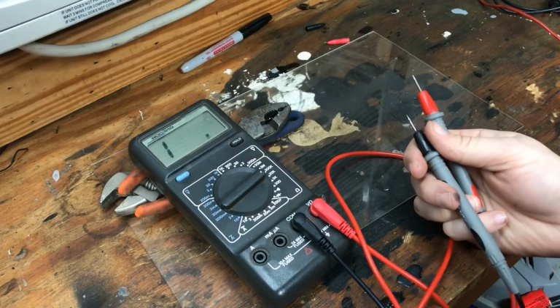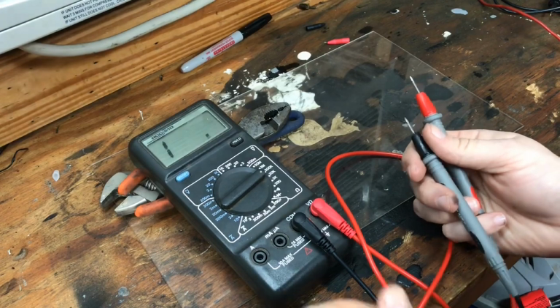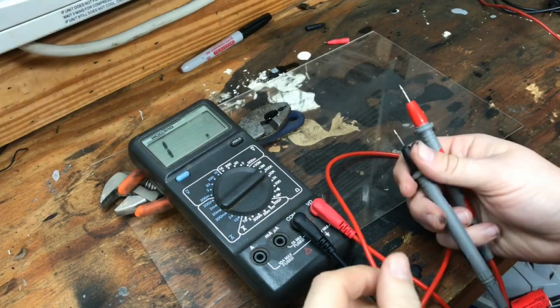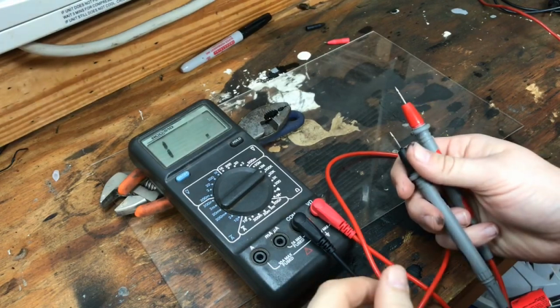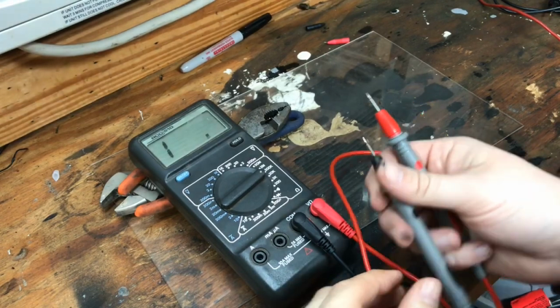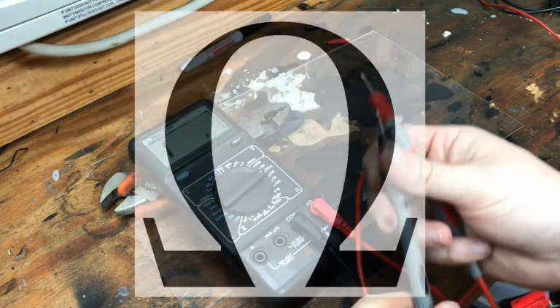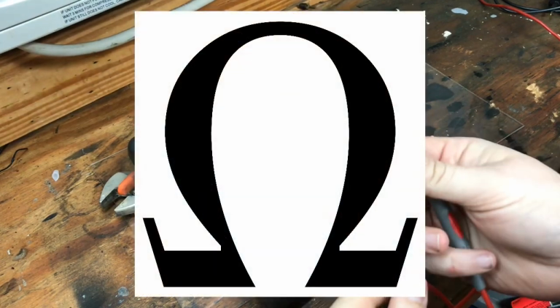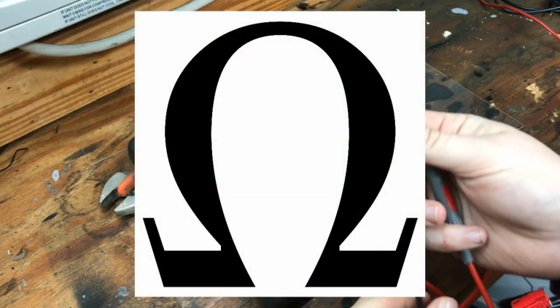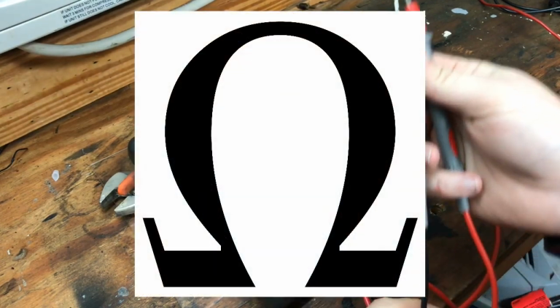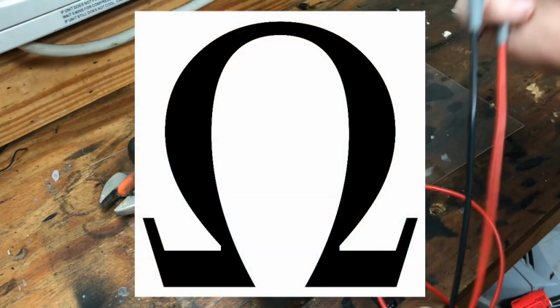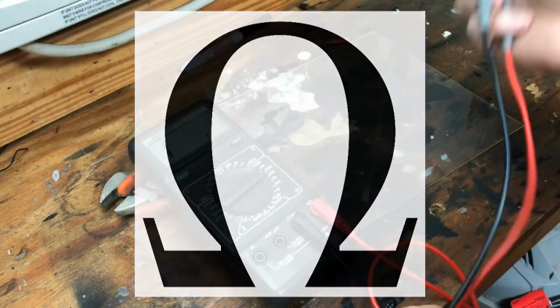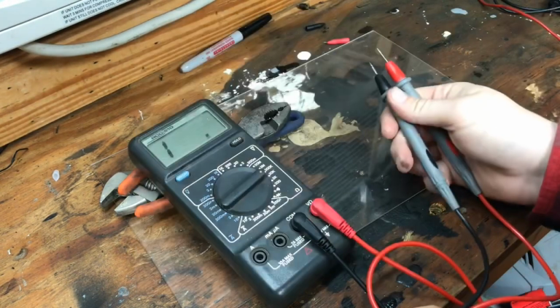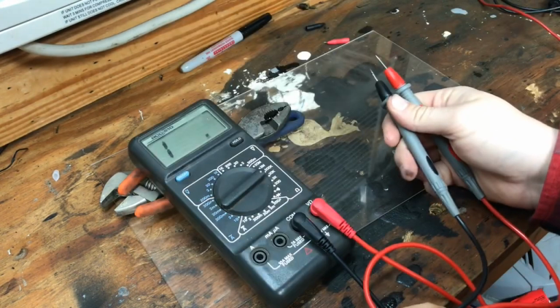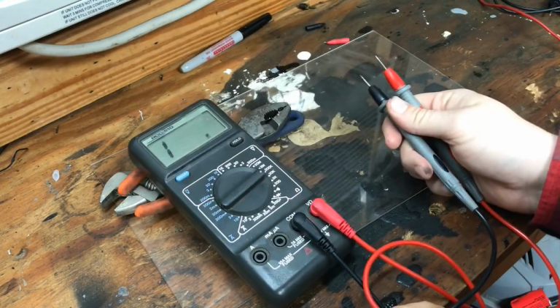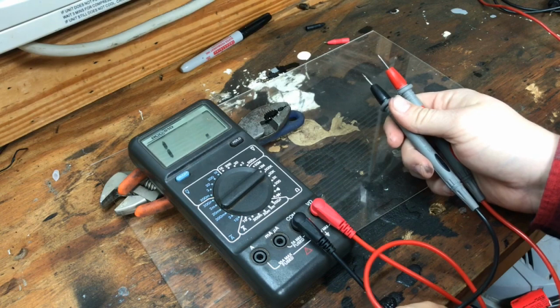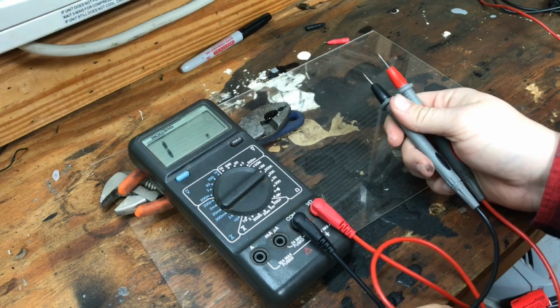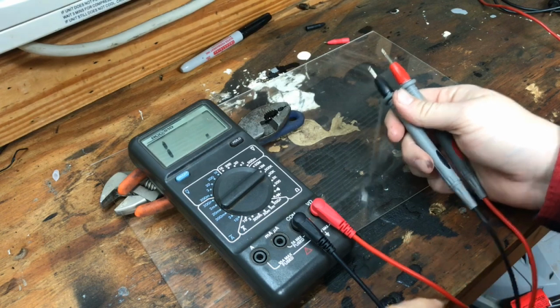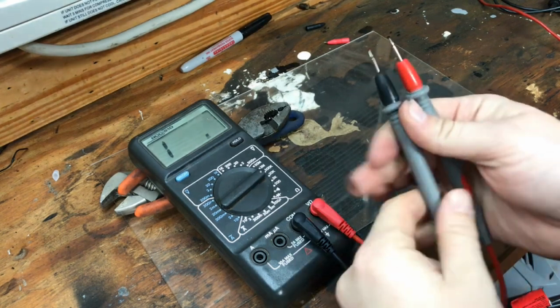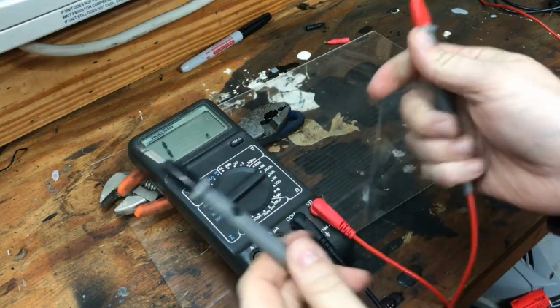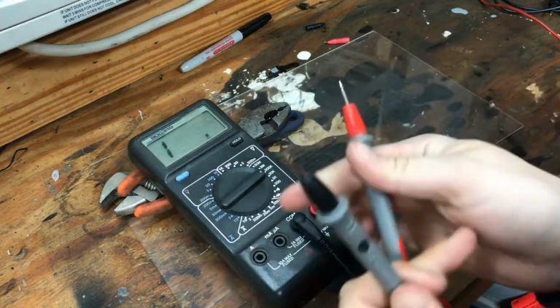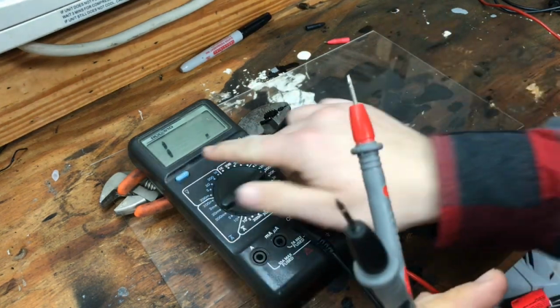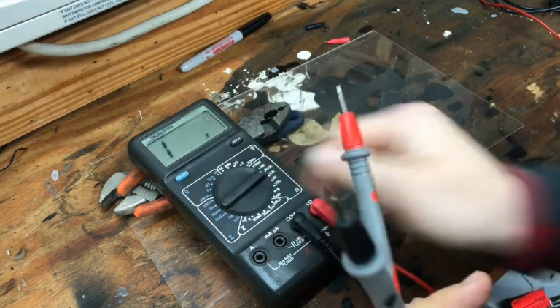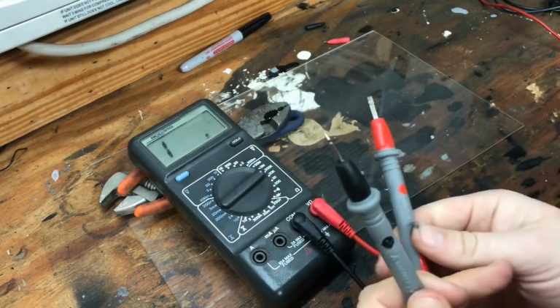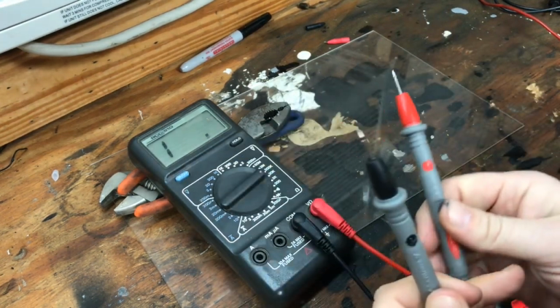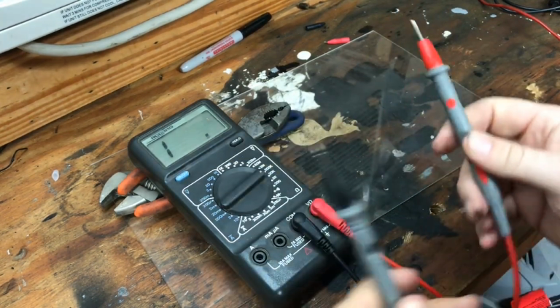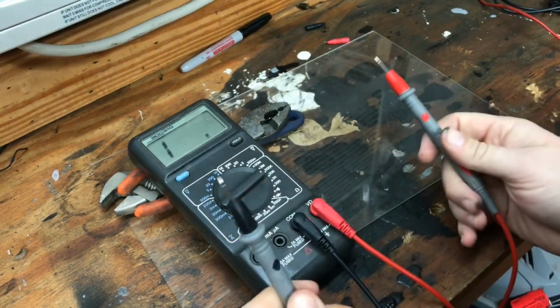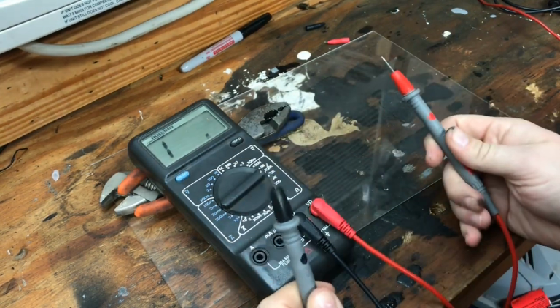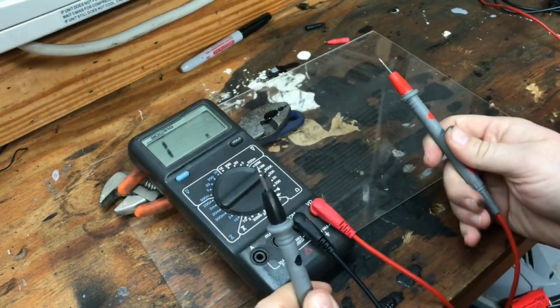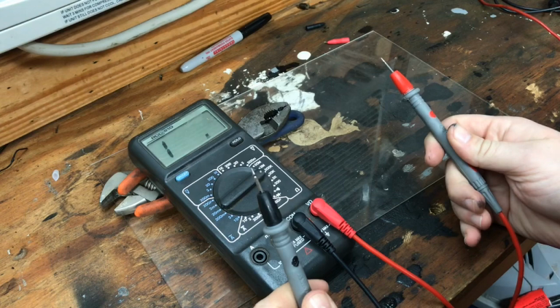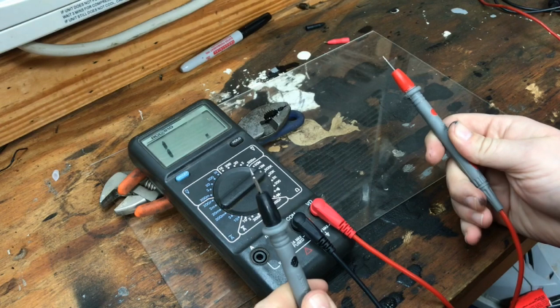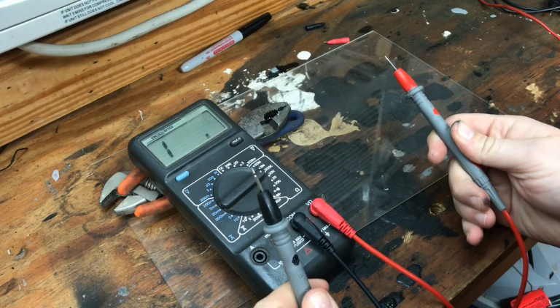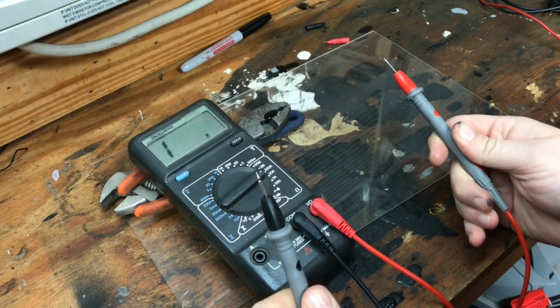Next, you want to do an ohms check — that's where you test for any kind of resistance. An open circuit will read 1, and a closed circuit will read .0.